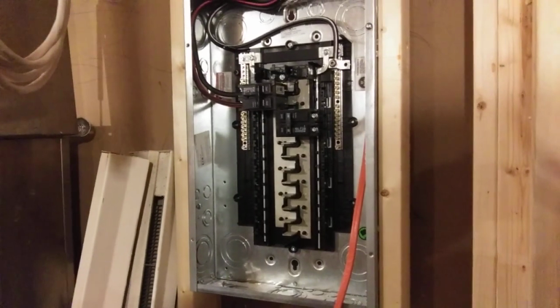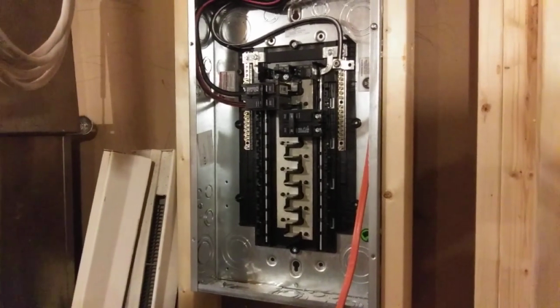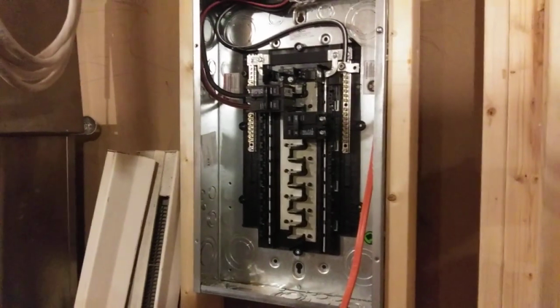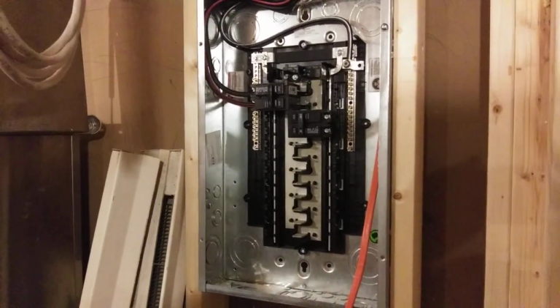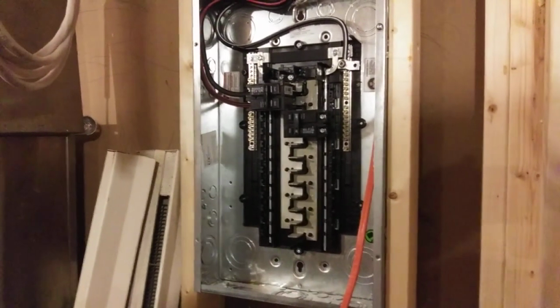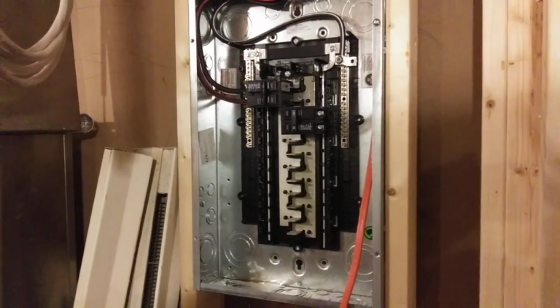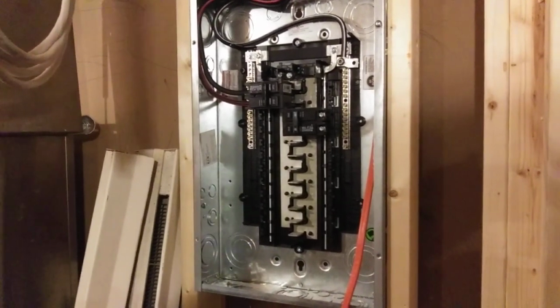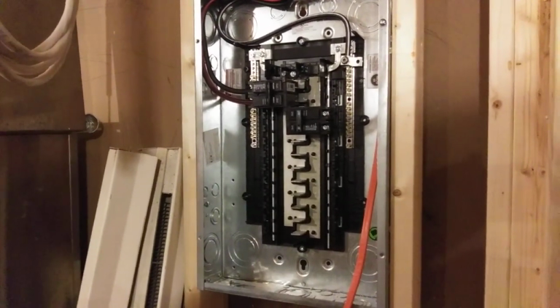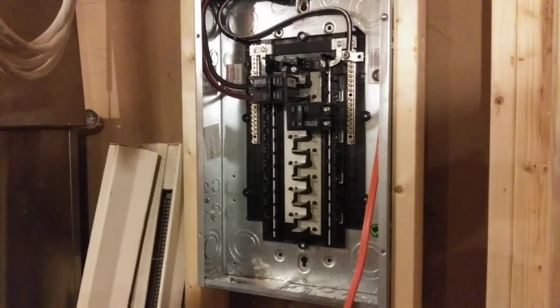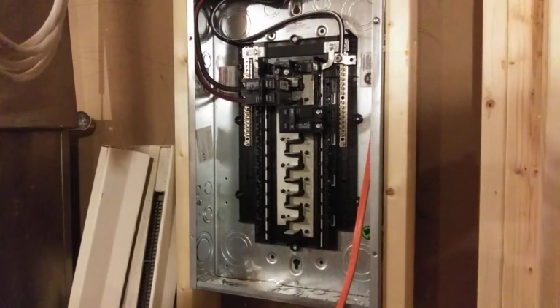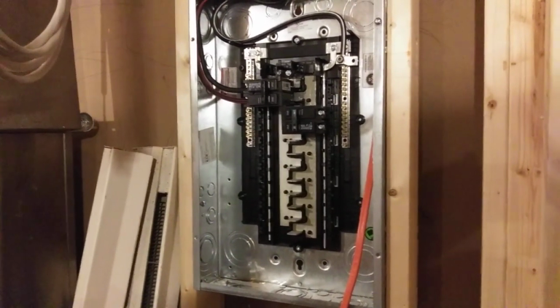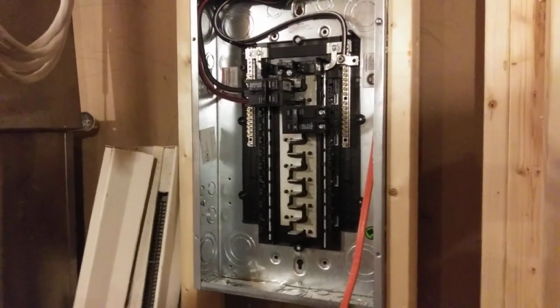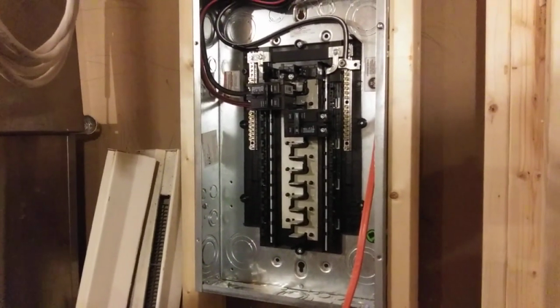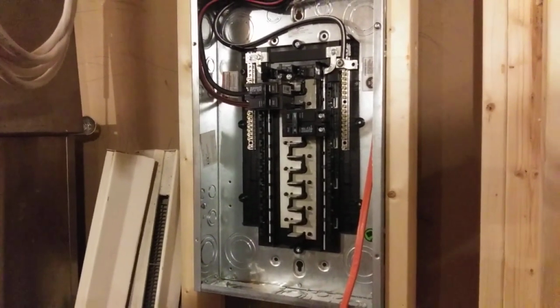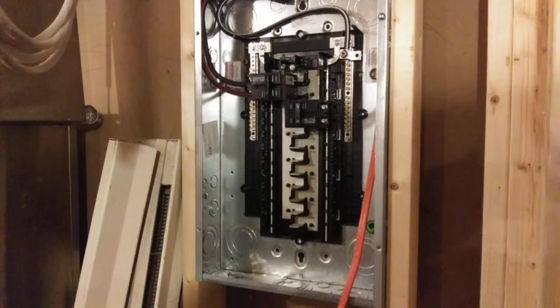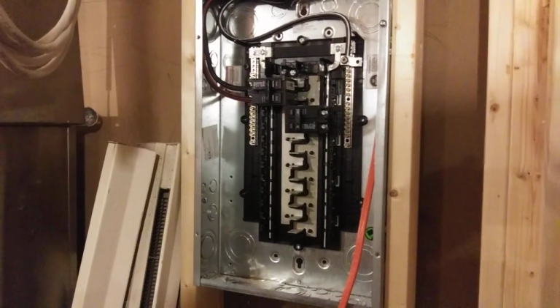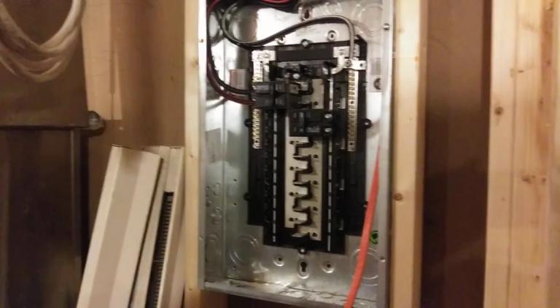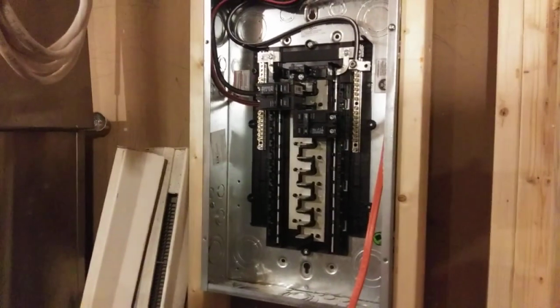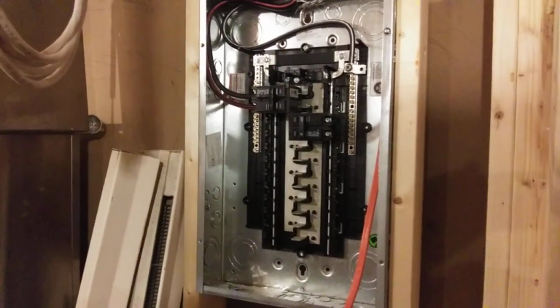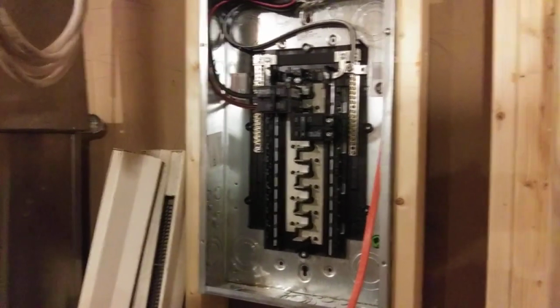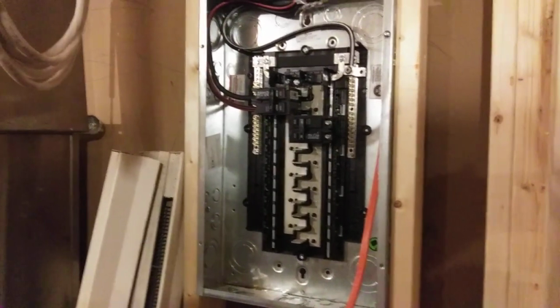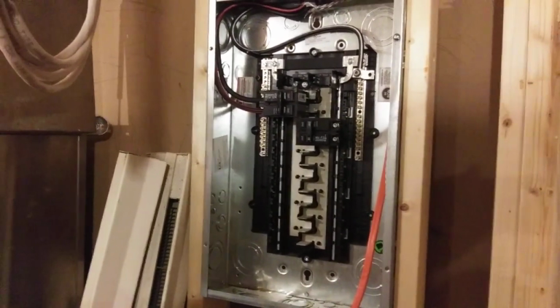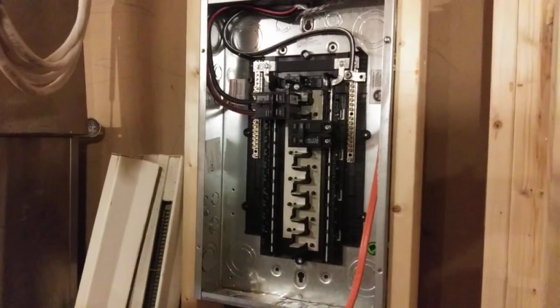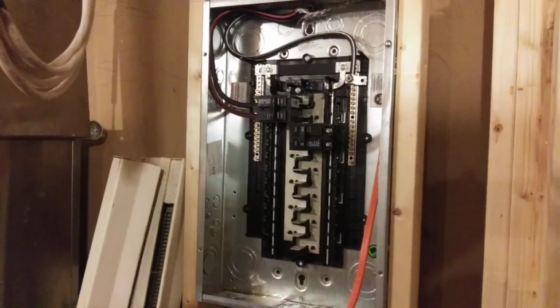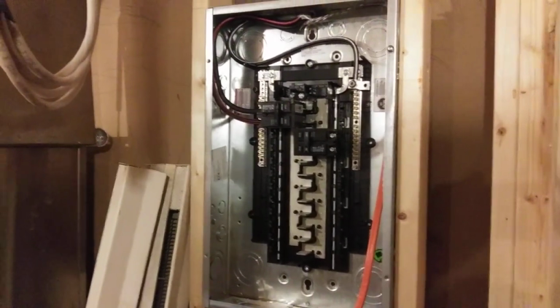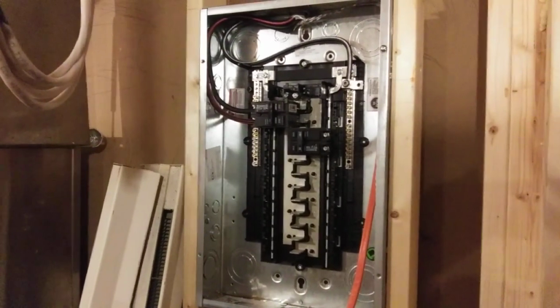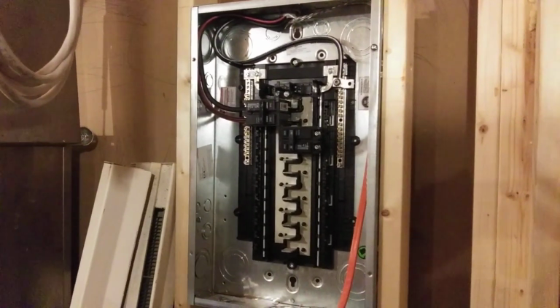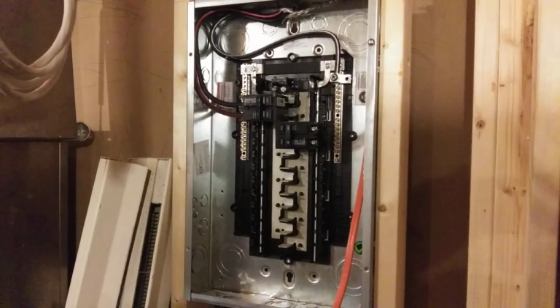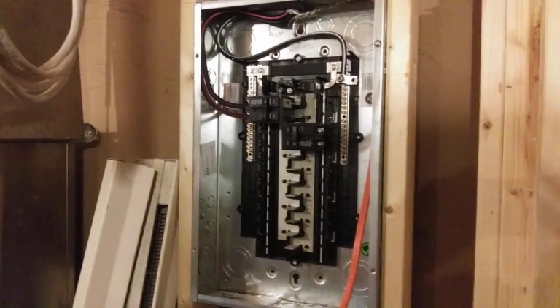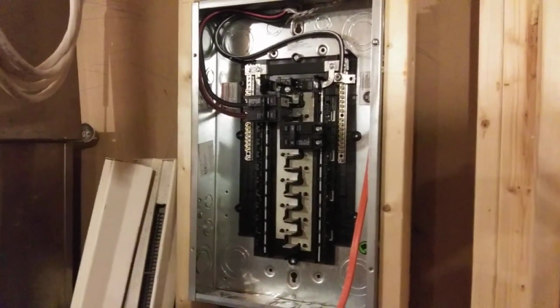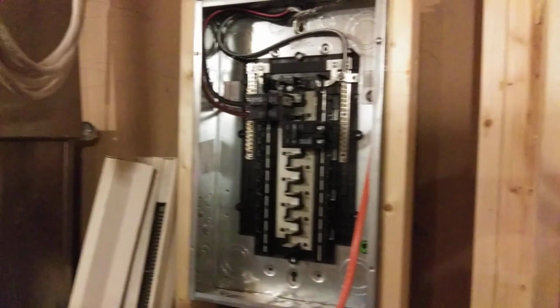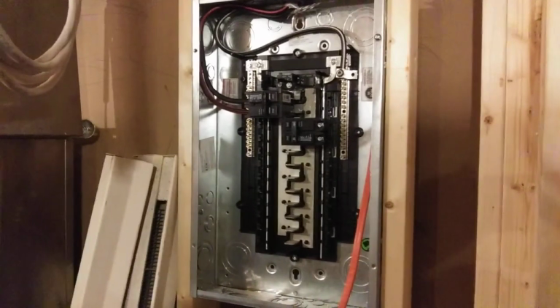Hey, it's James Glass and I am working late tonight doing a little bit of wiring. I wanted to talk to you about sub panels and the proper cable that feeds them.